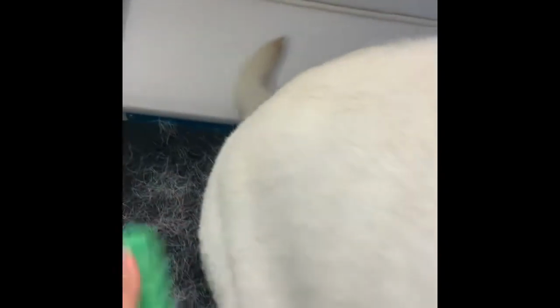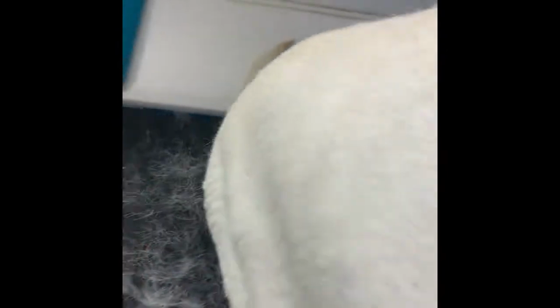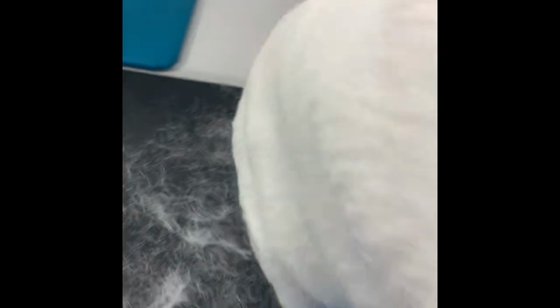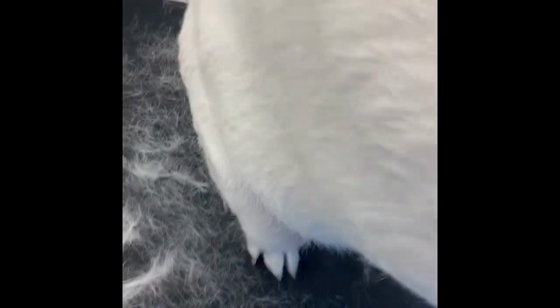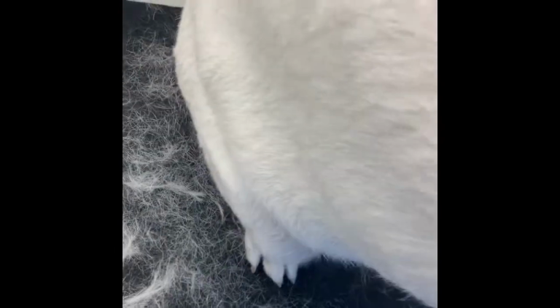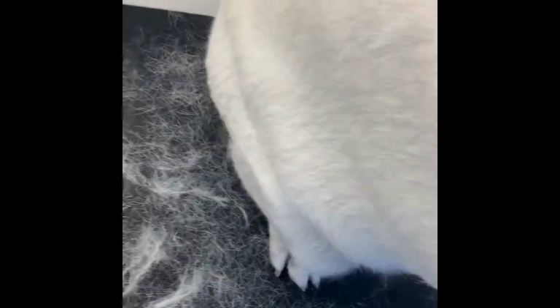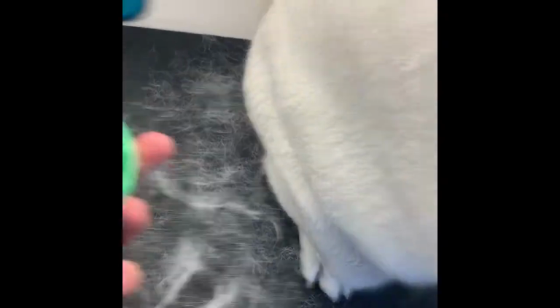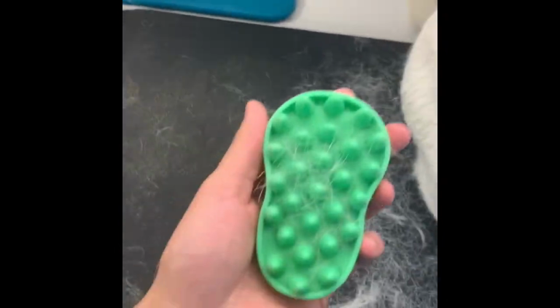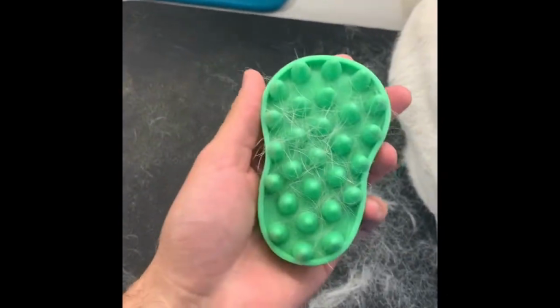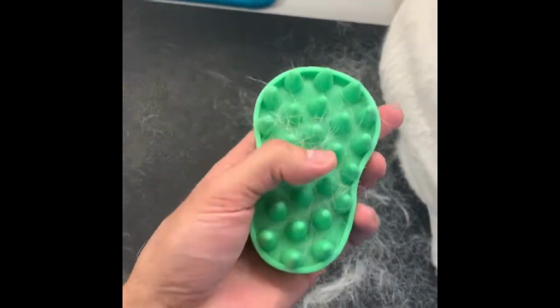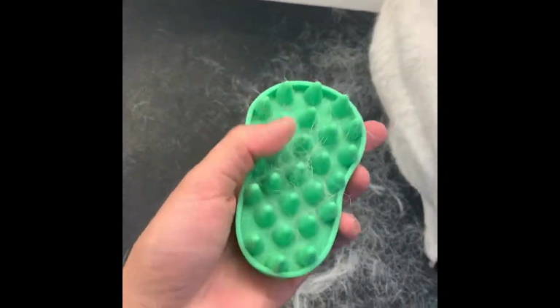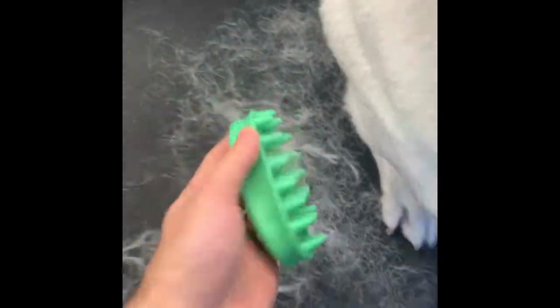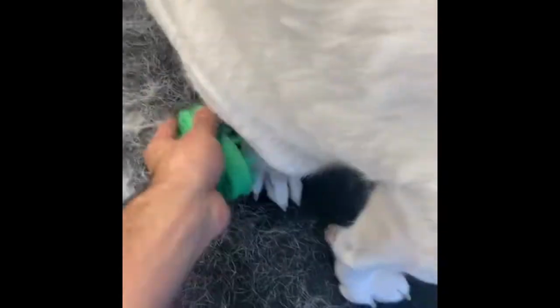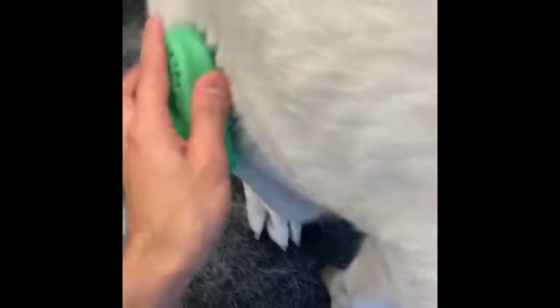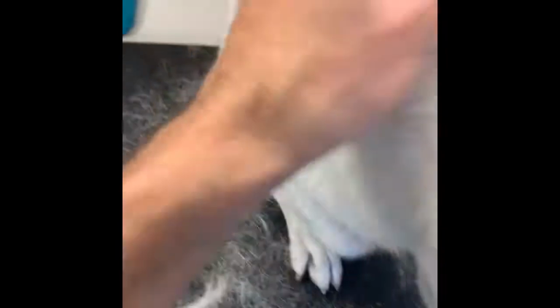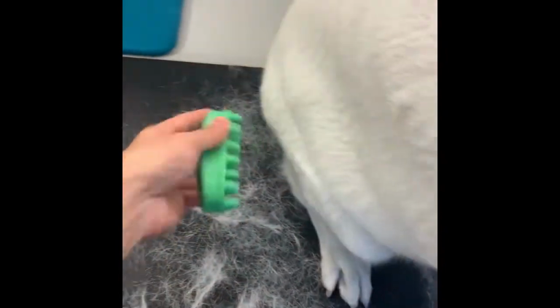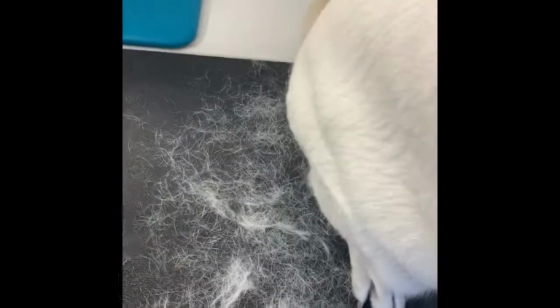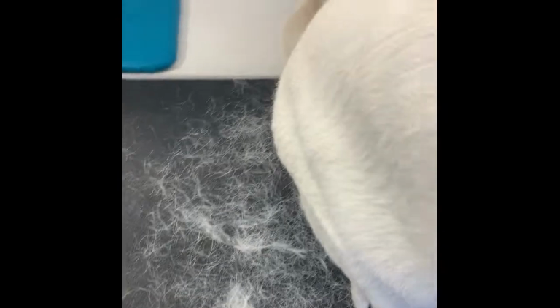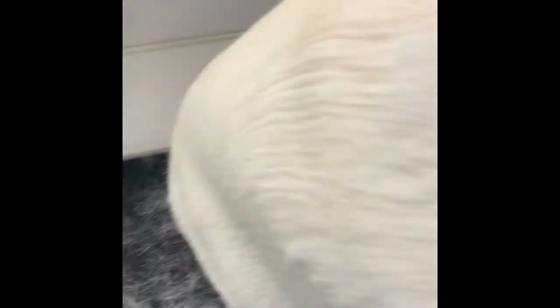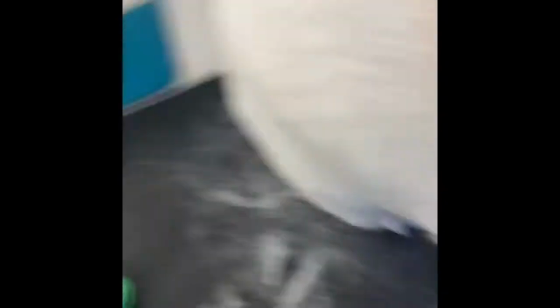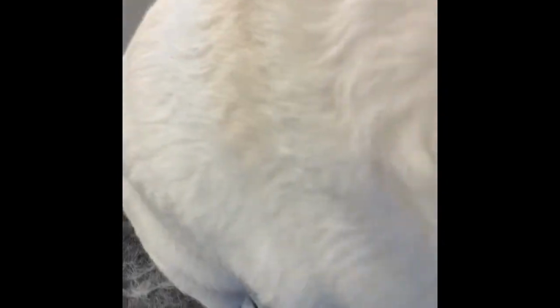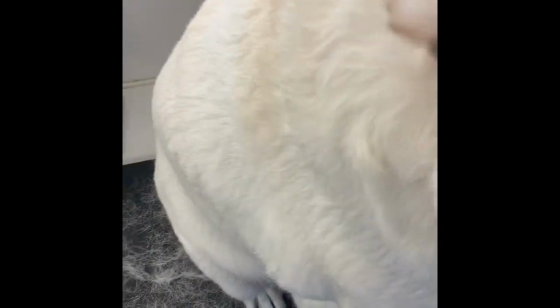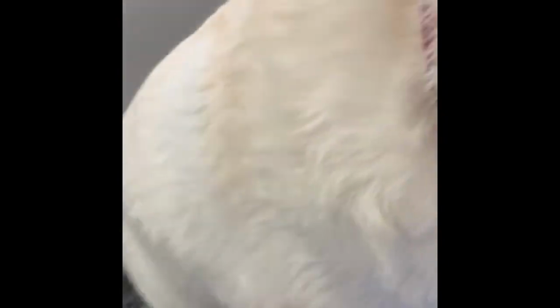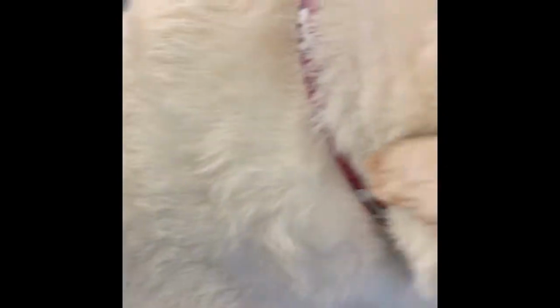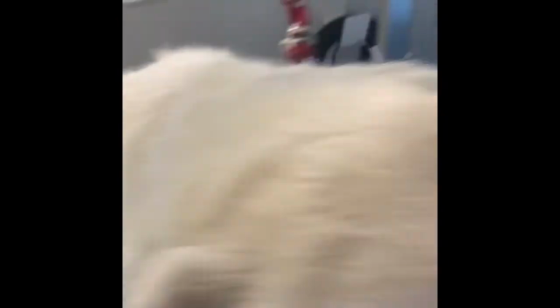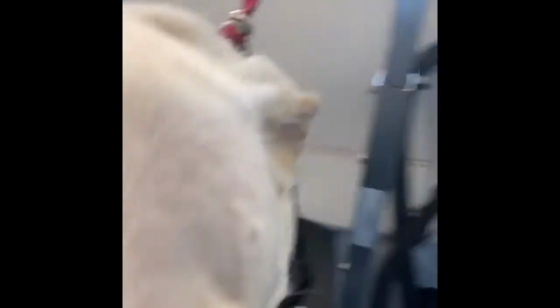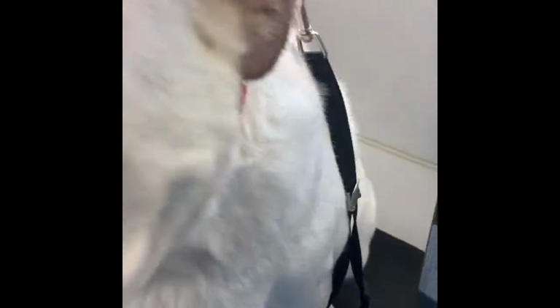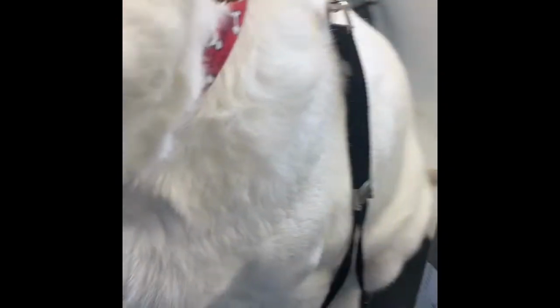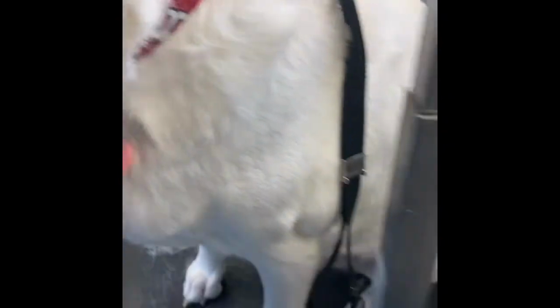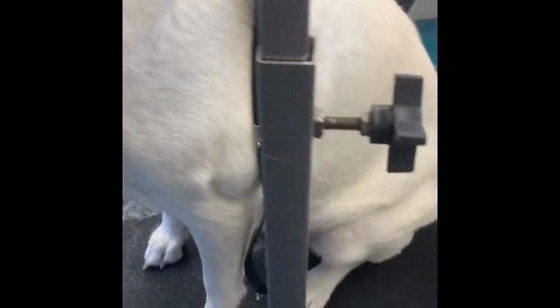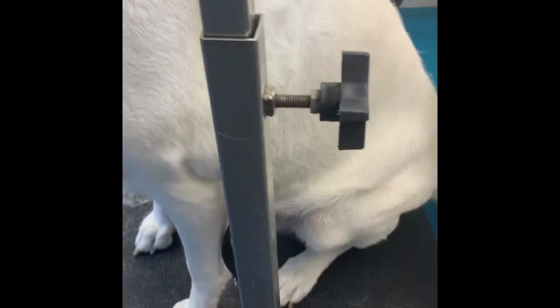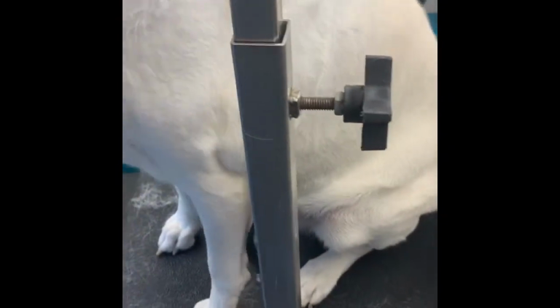We should be all set with this side — I'm not getting as much coat as I was before. That's a good sign for you to stop, and then you just go ahead and continue on the other side.